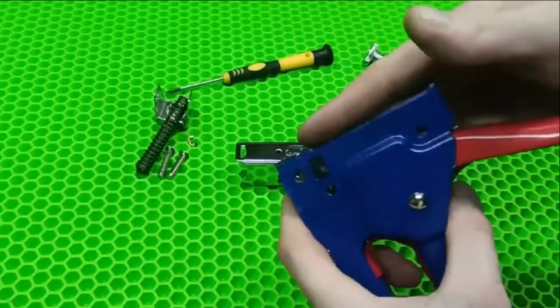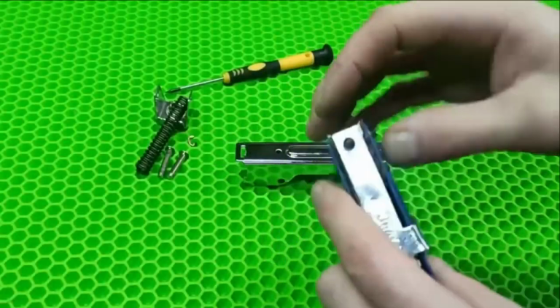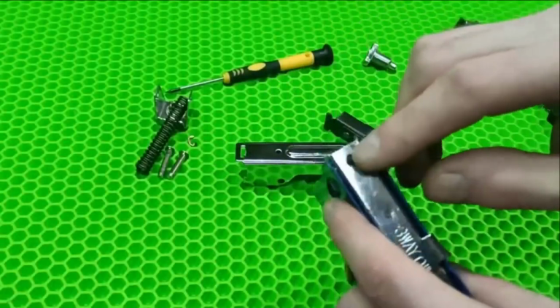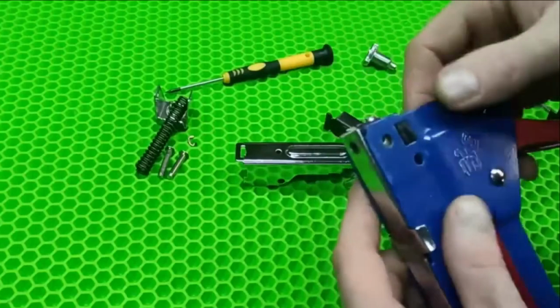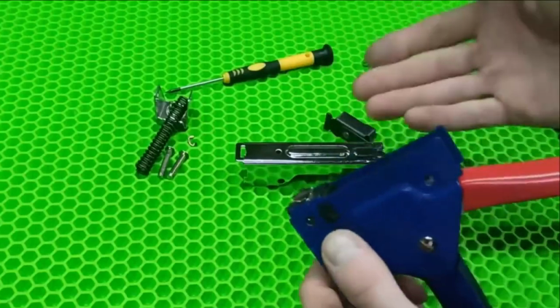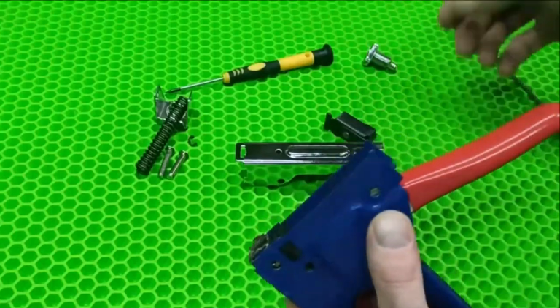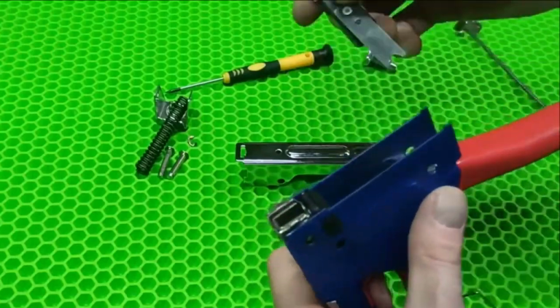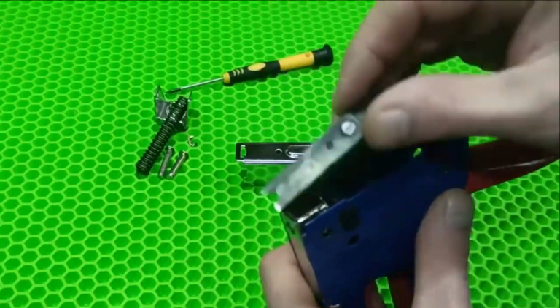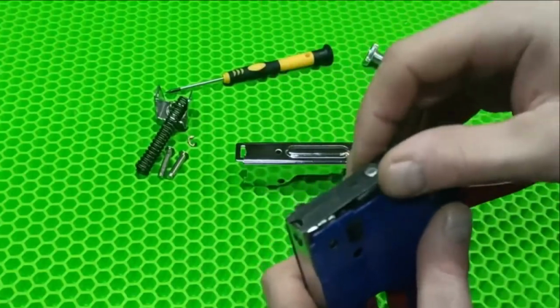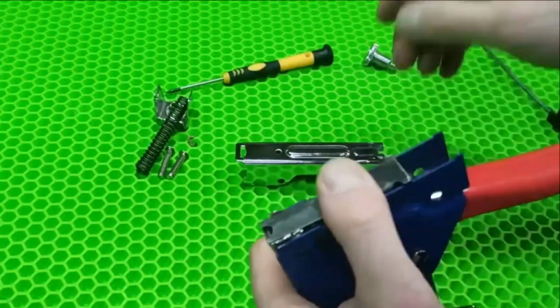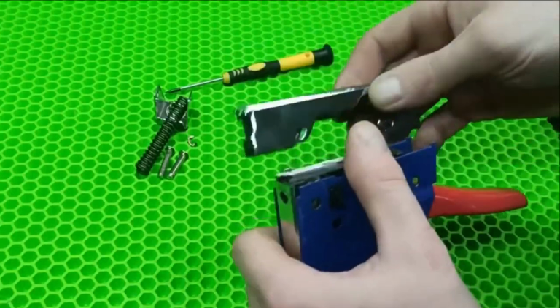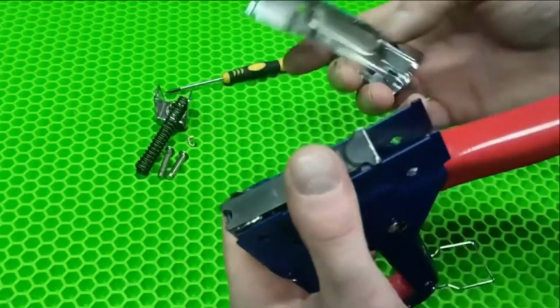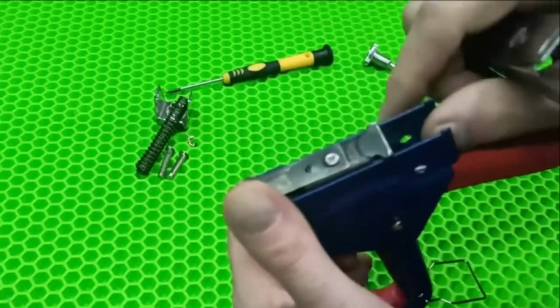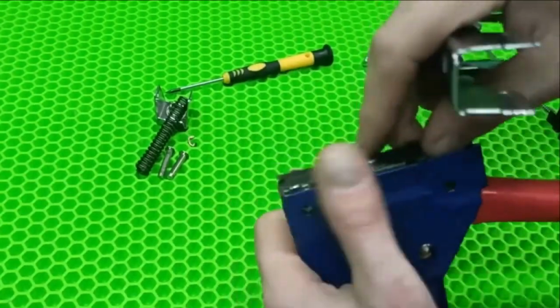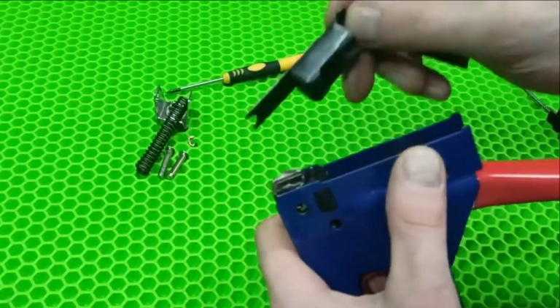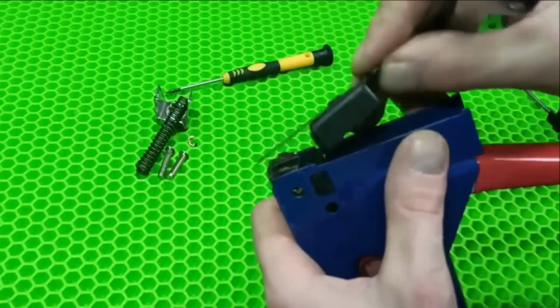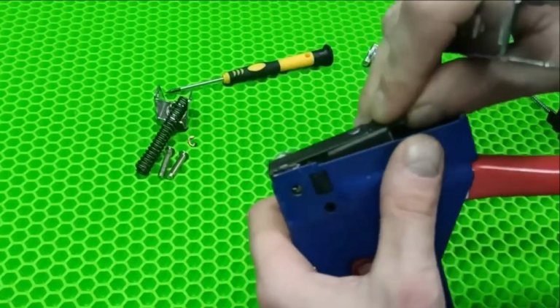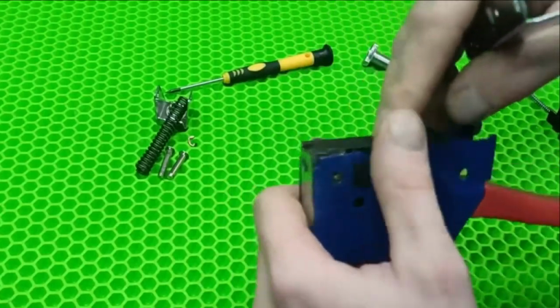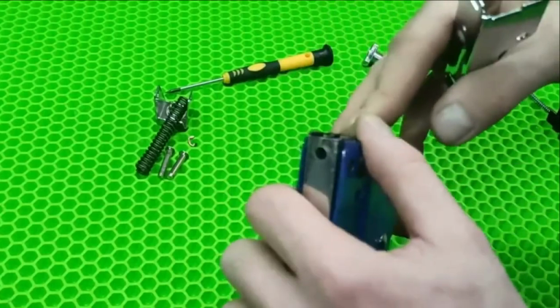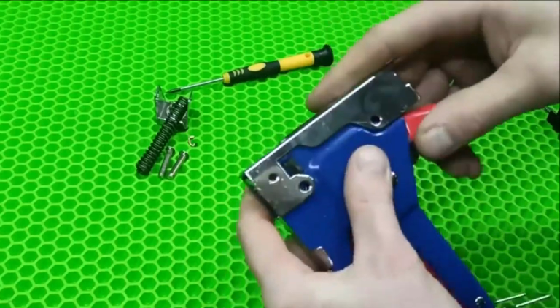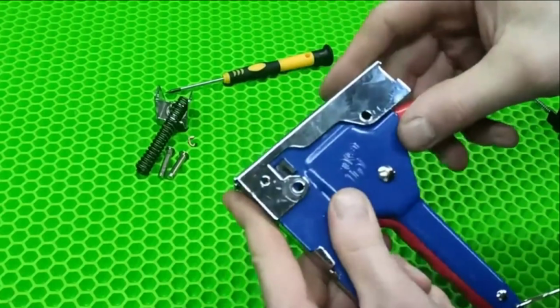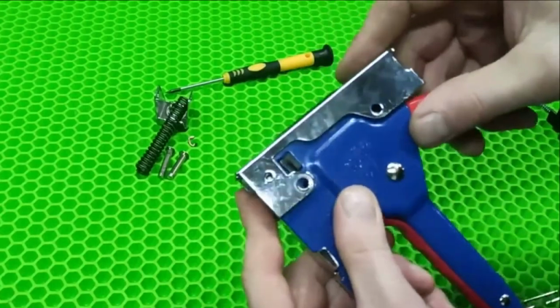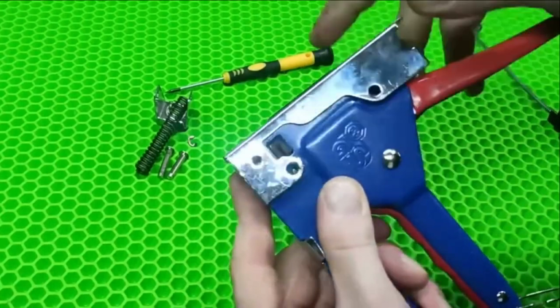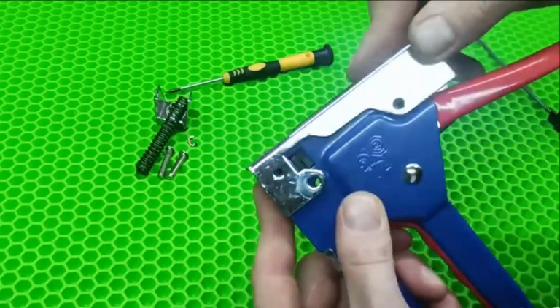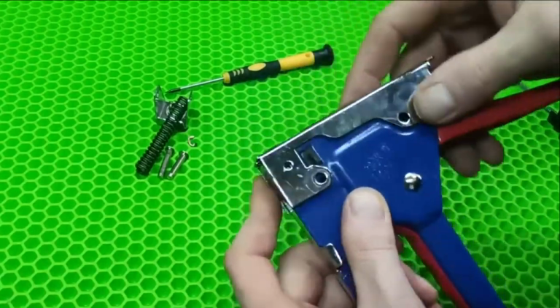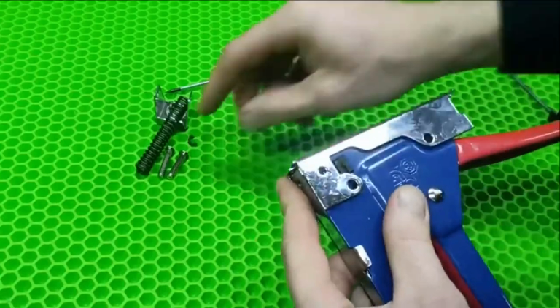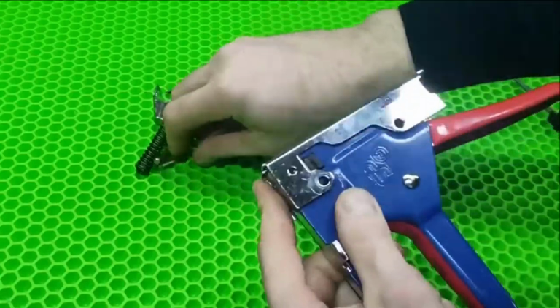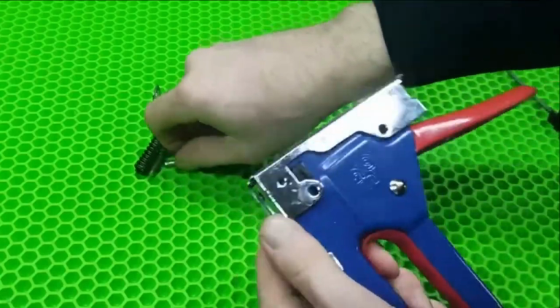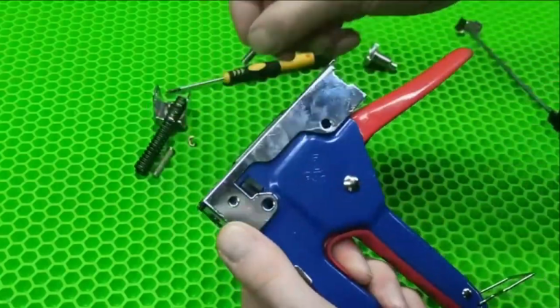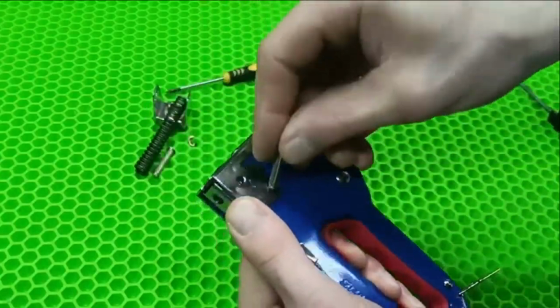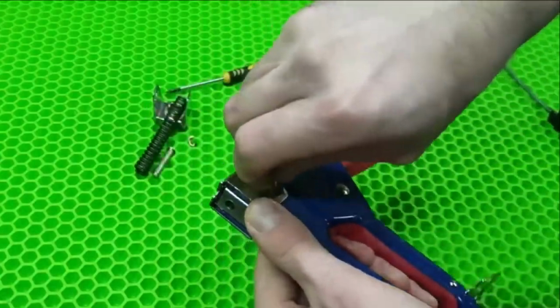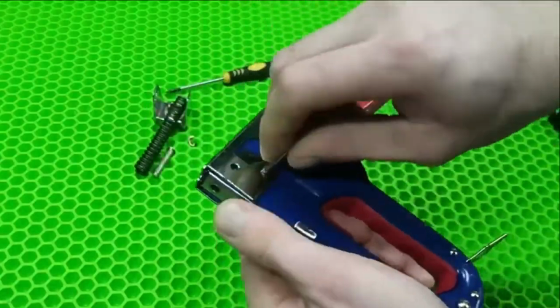Now after you have drilled, we need to assemble everything back — nothing complicated. We install this part in this way, we install this detail in reverse order, and insert the pins into place.